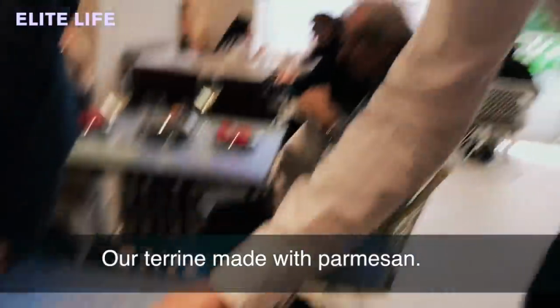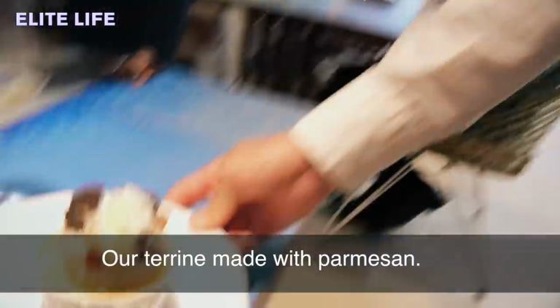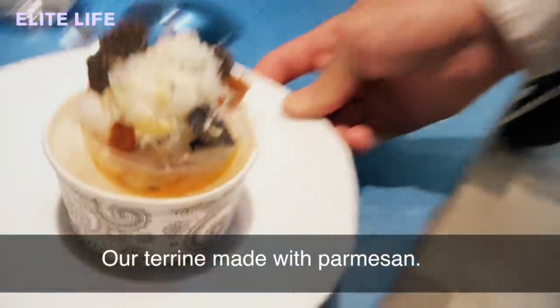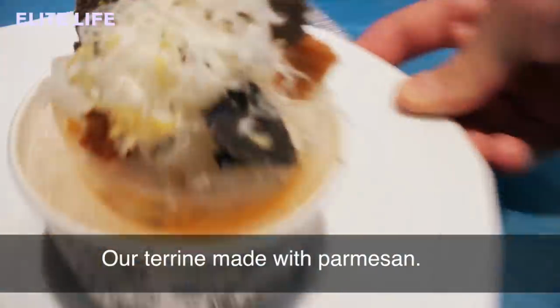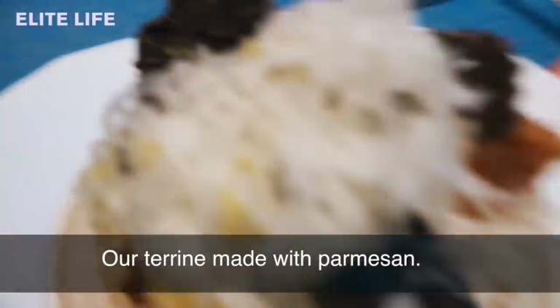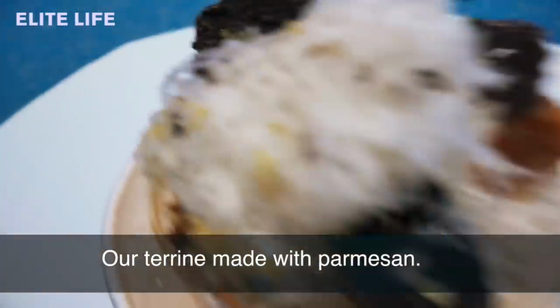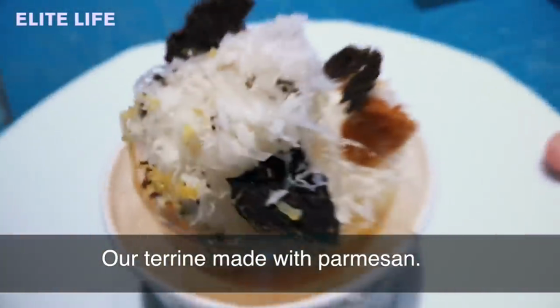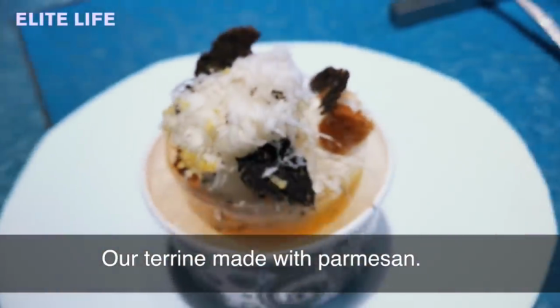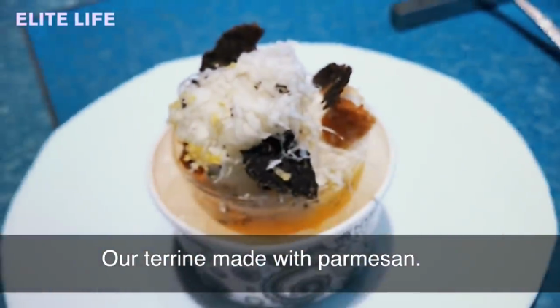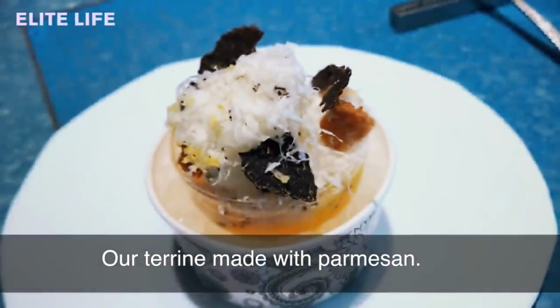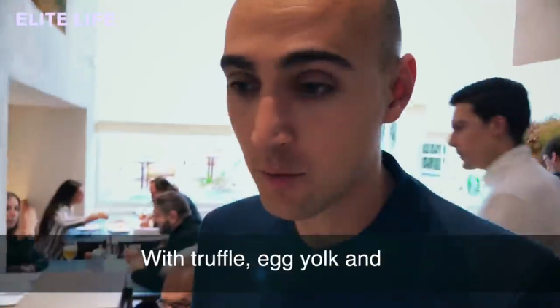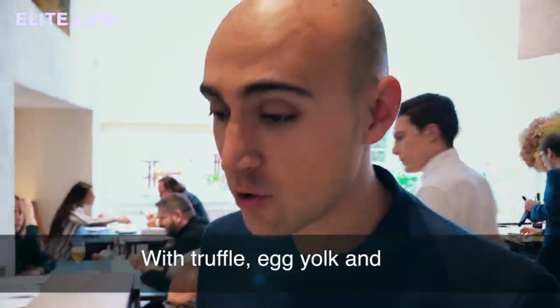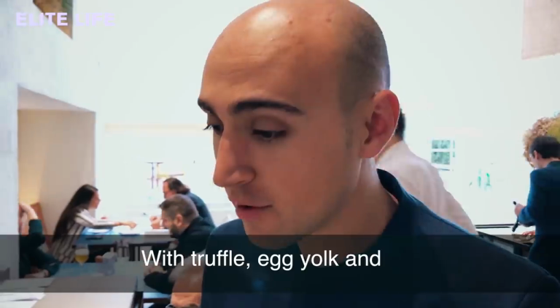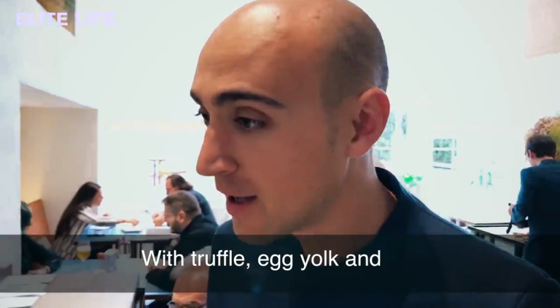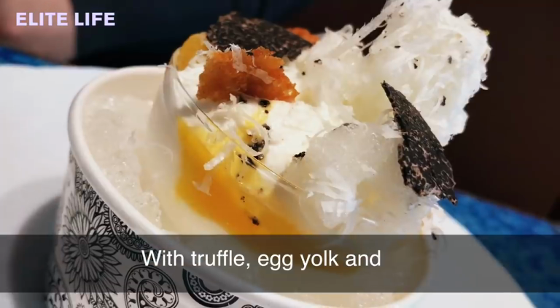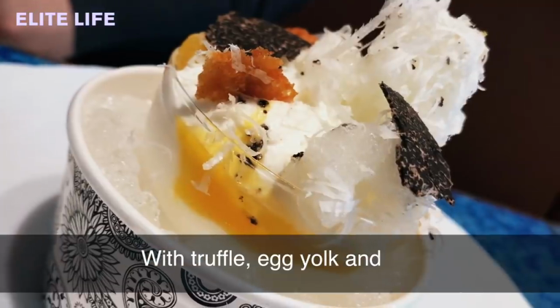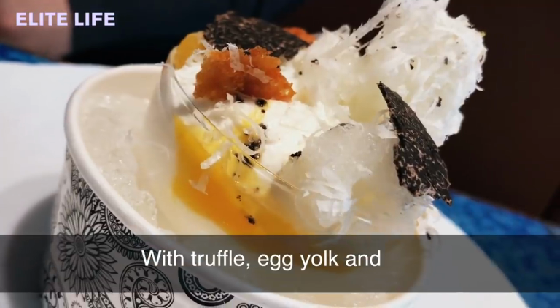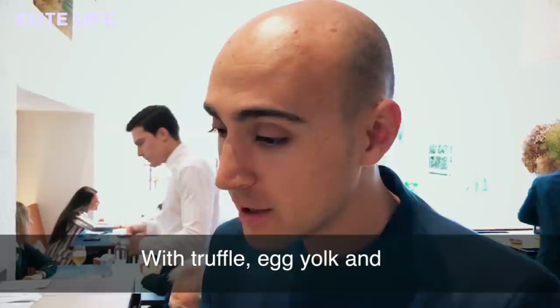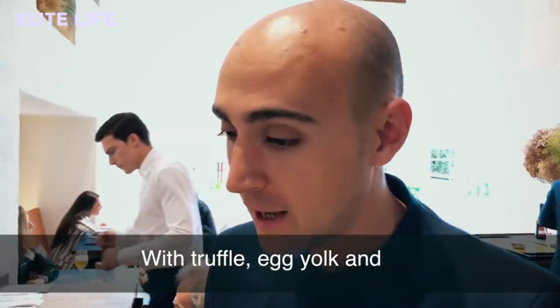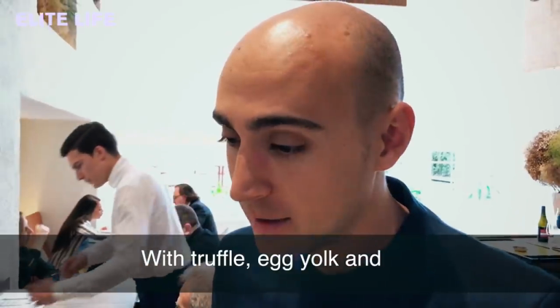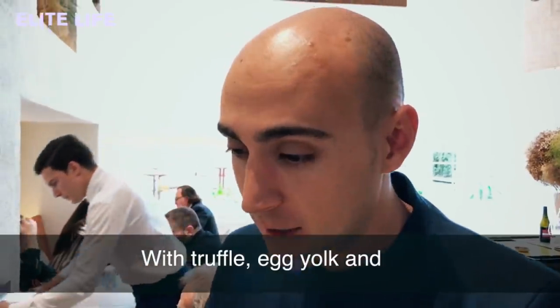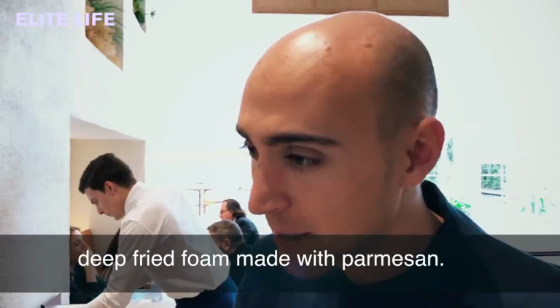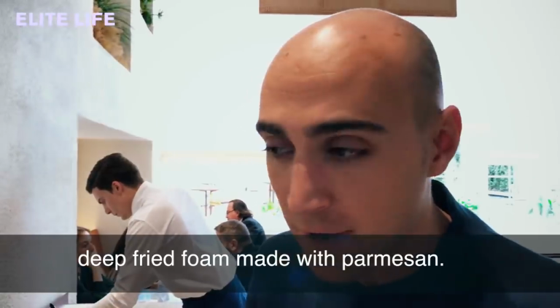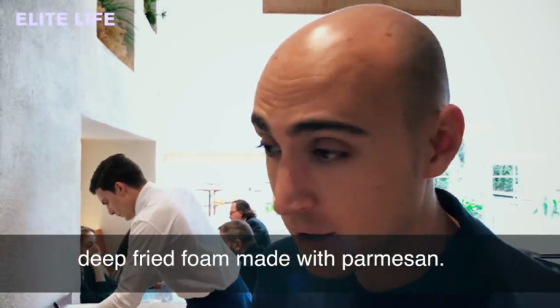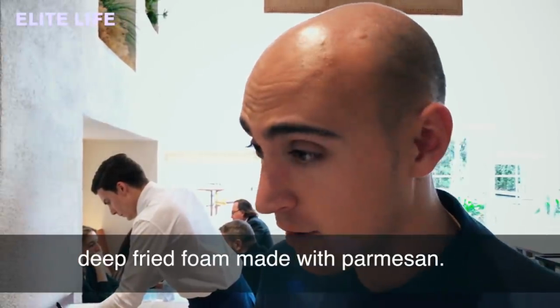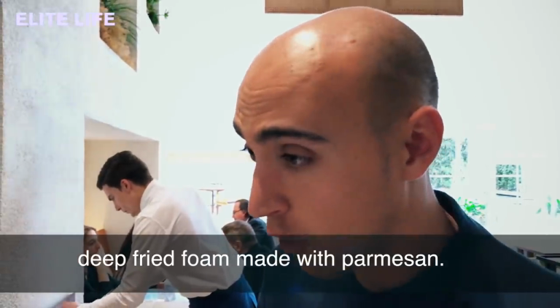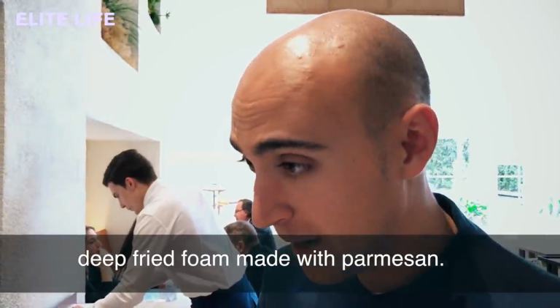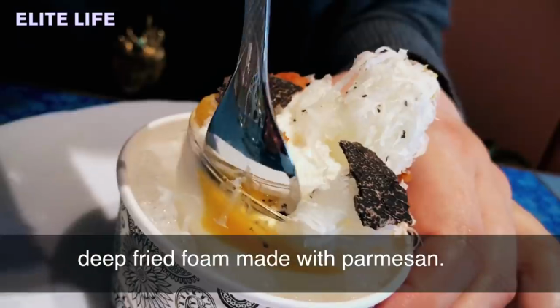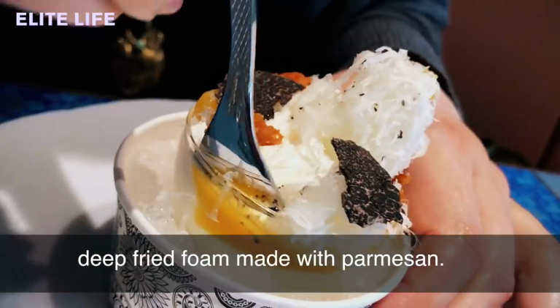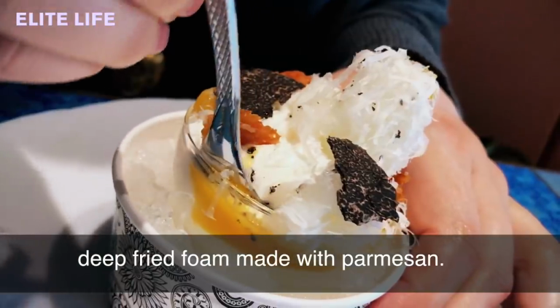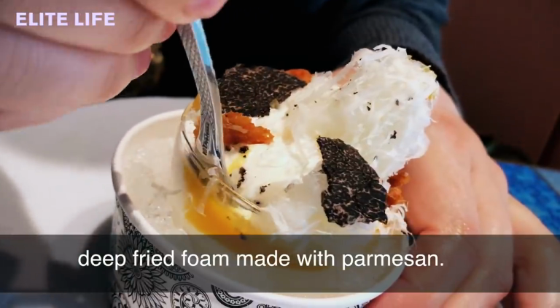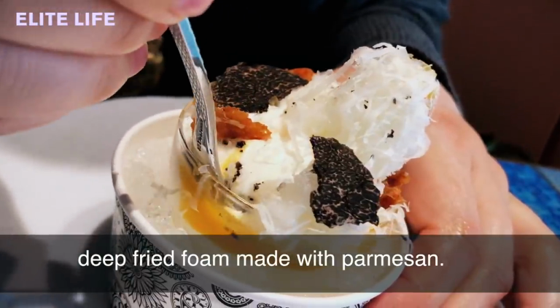Our terrine made of parmesan with truffle, egg yolk, and deep-fried foam made of bread. We have parmesan as well.